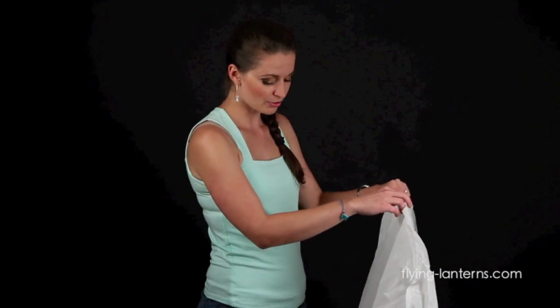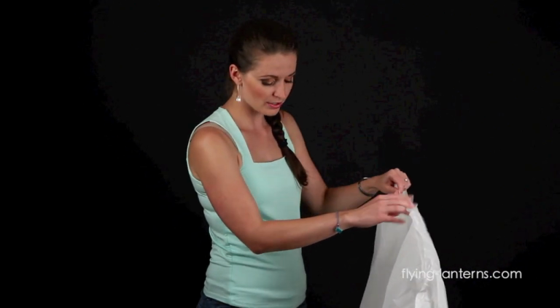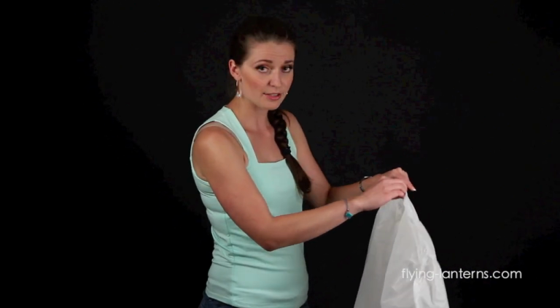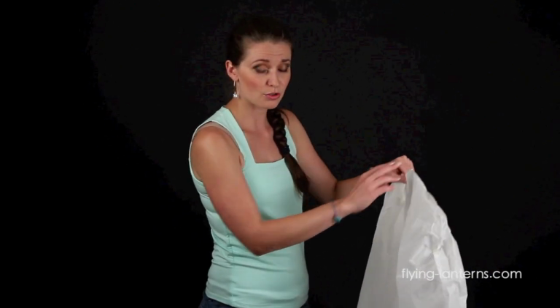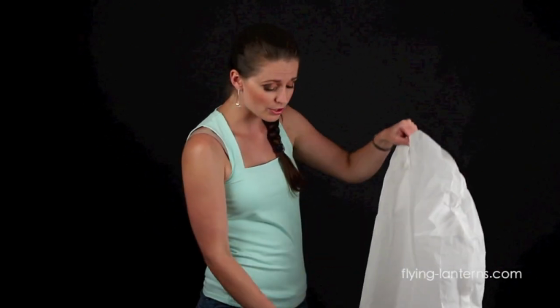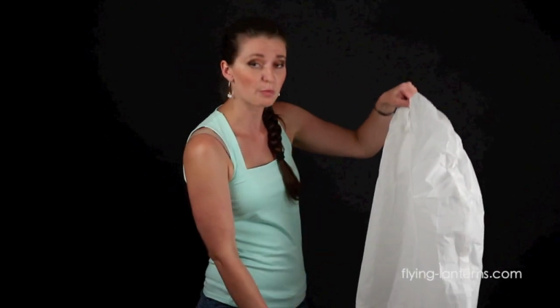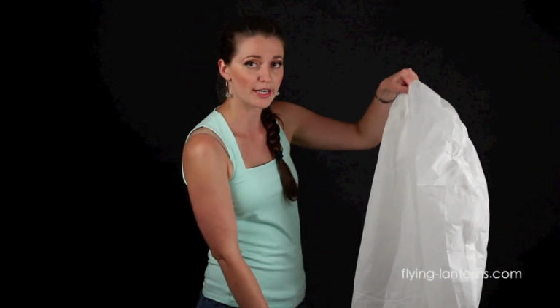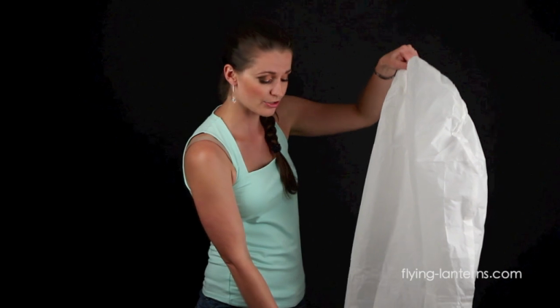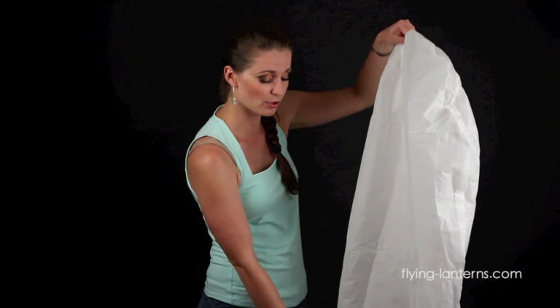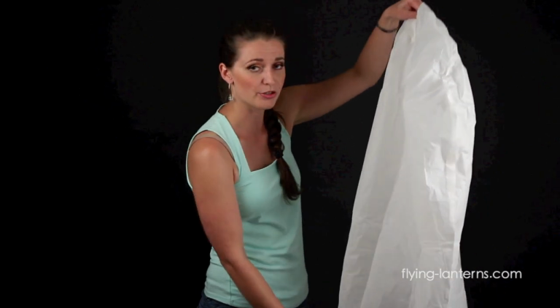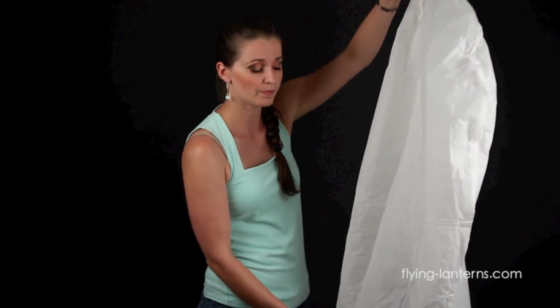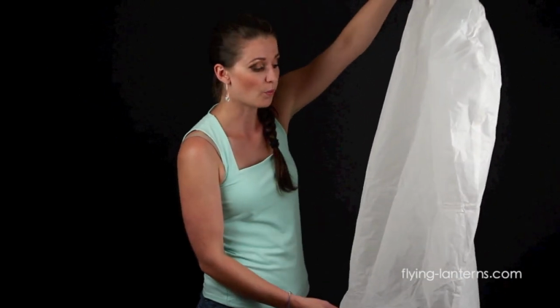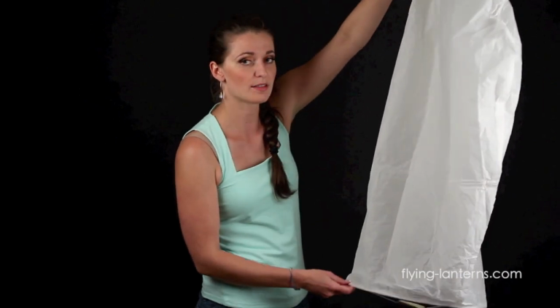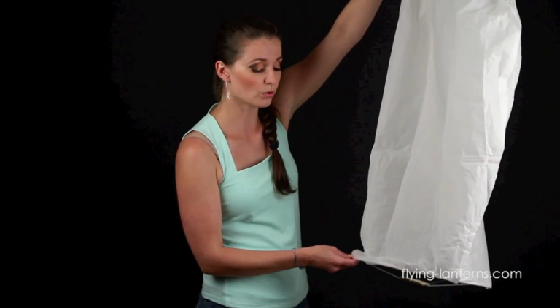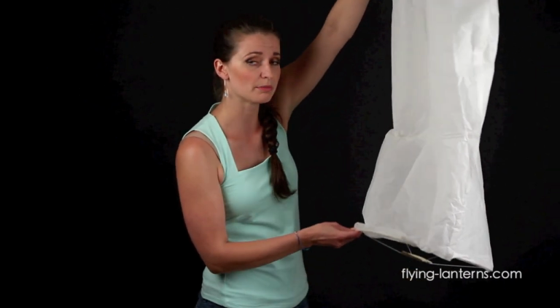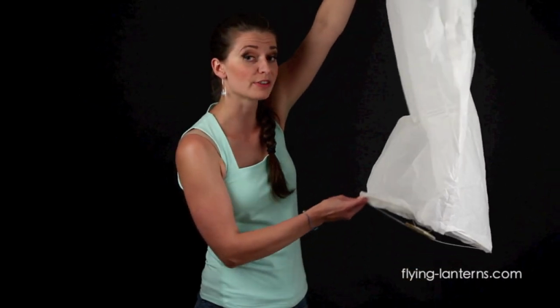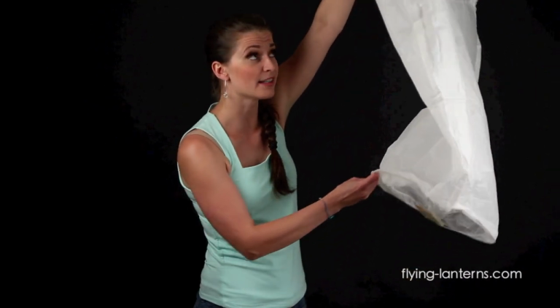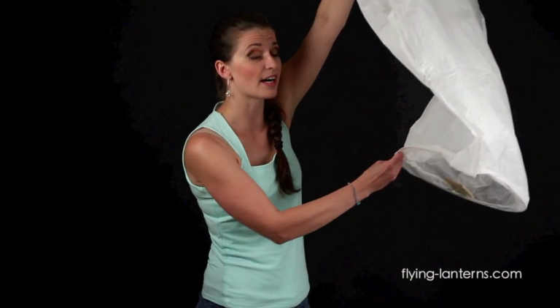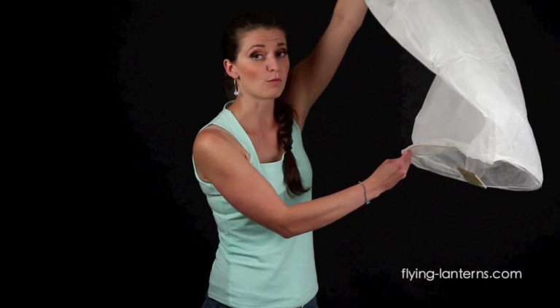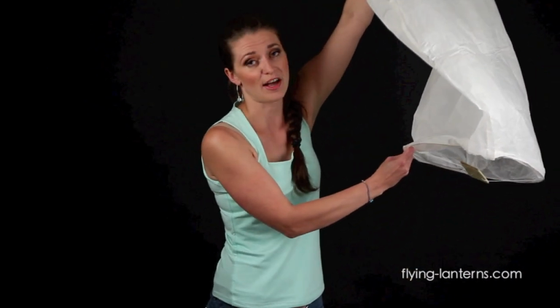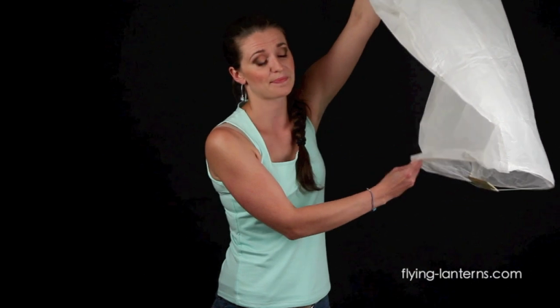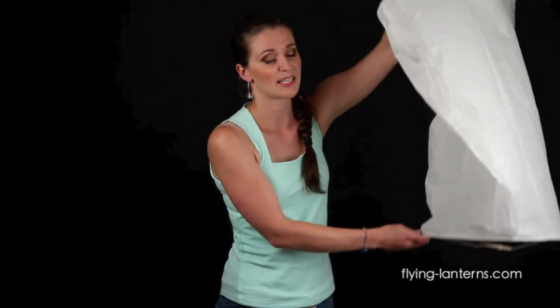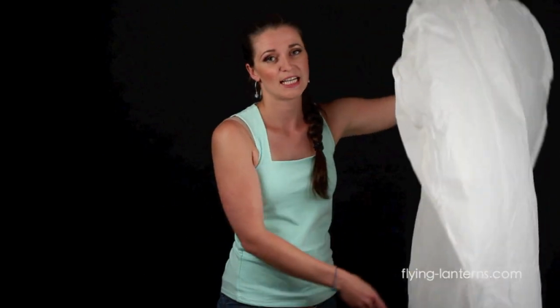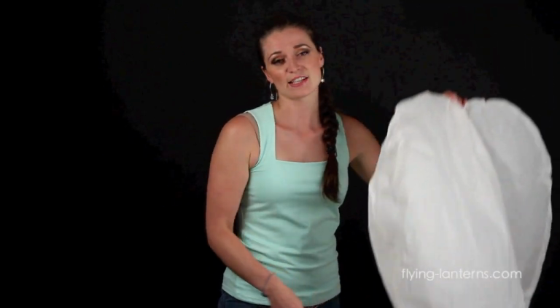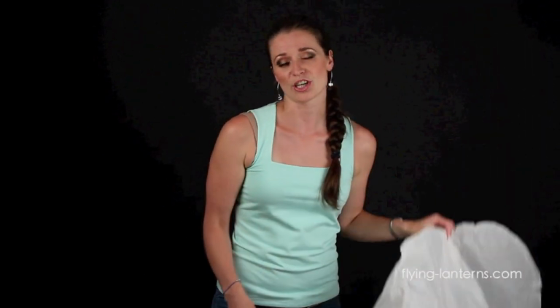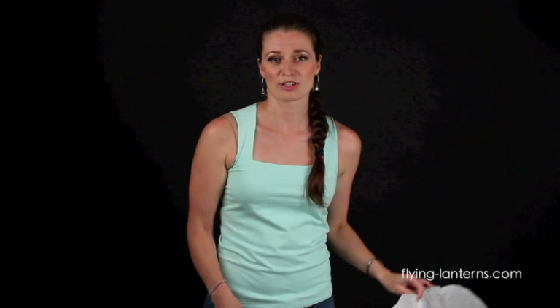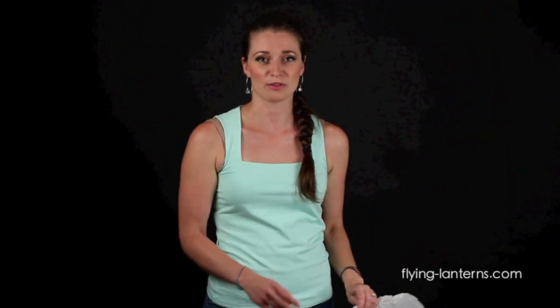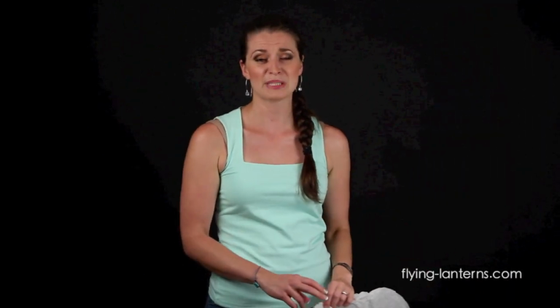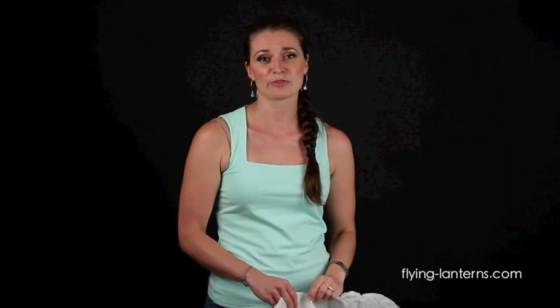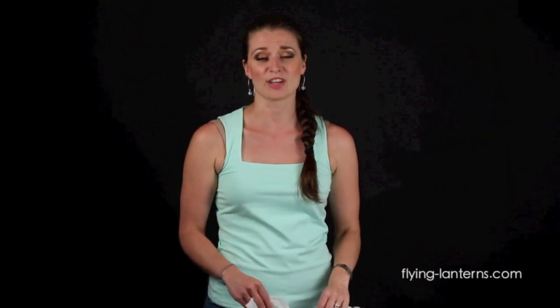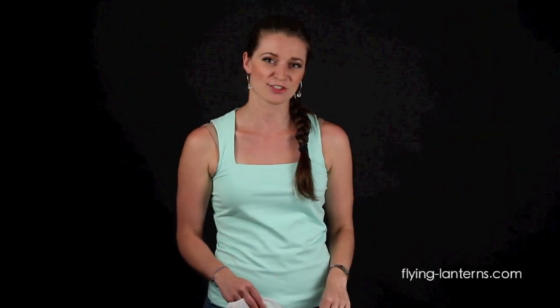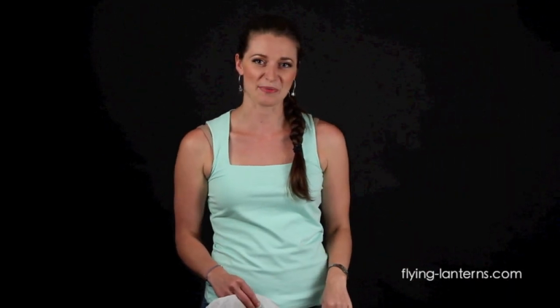You'll notice that the Skylantern slowly starts to fill up with hot air and starts to float up on its own. When it does, holding the rim, carefully guide it into the sky and watch it fly away. Thanks for watching our instructional video. Please be sure to visit www.flyinglanterns.com.